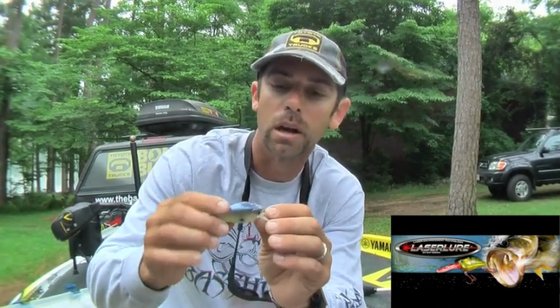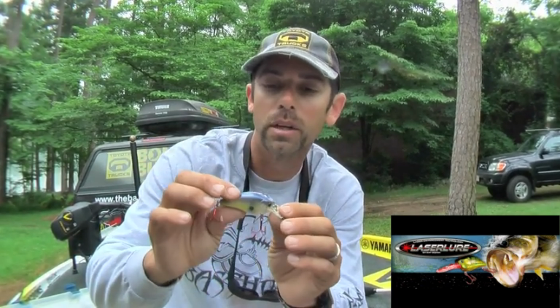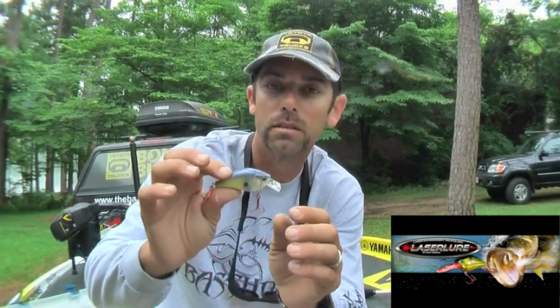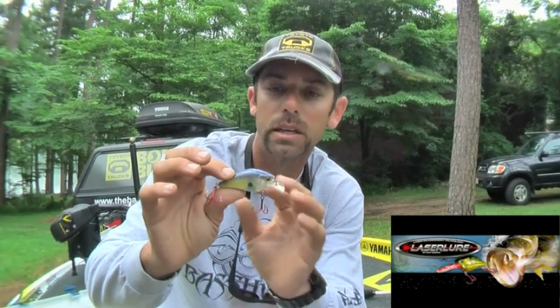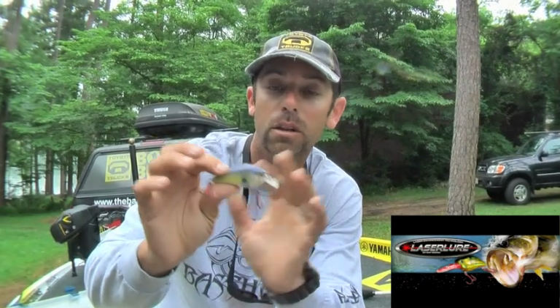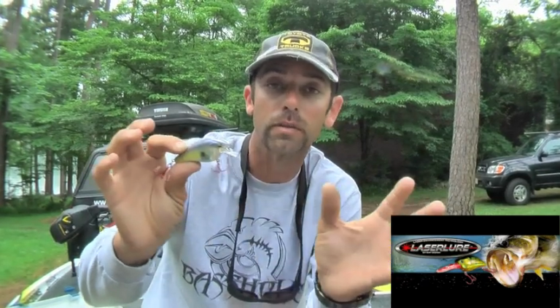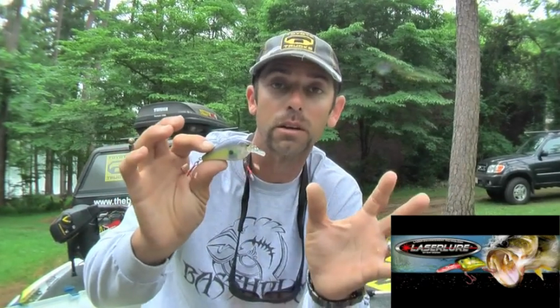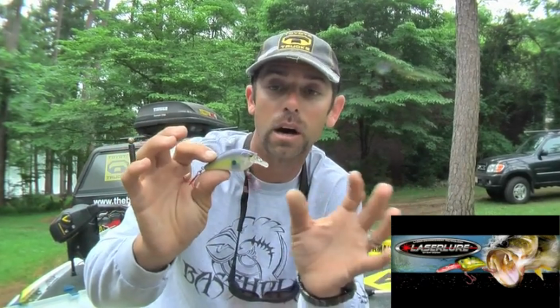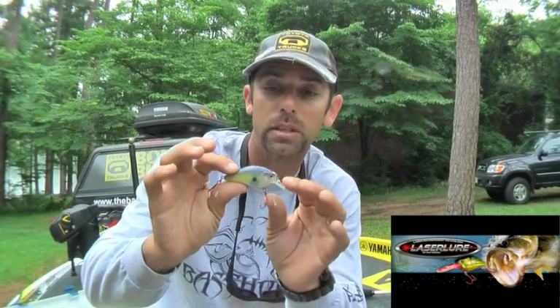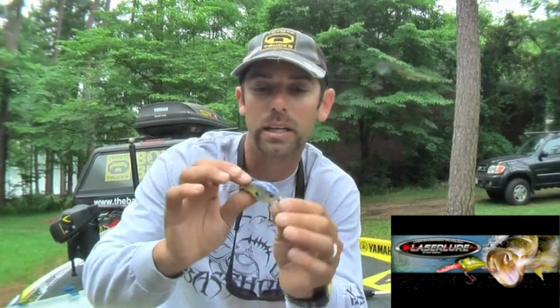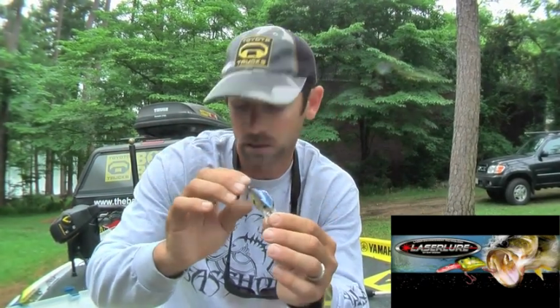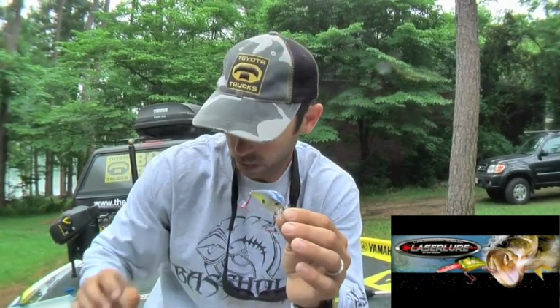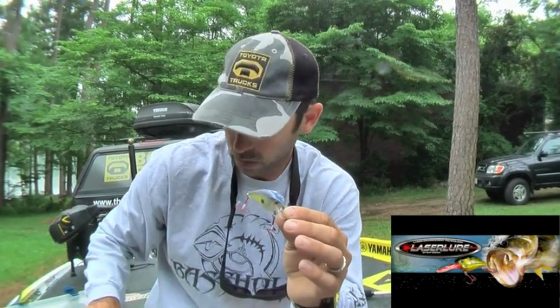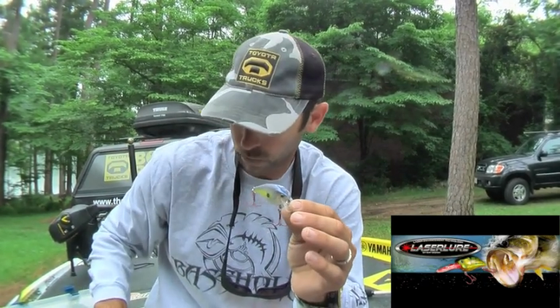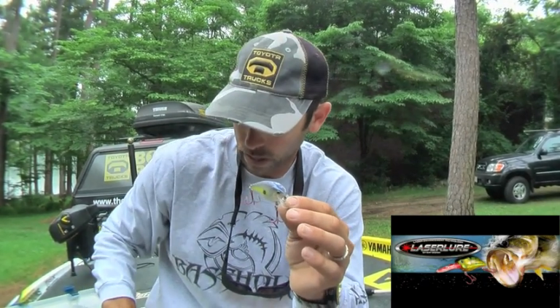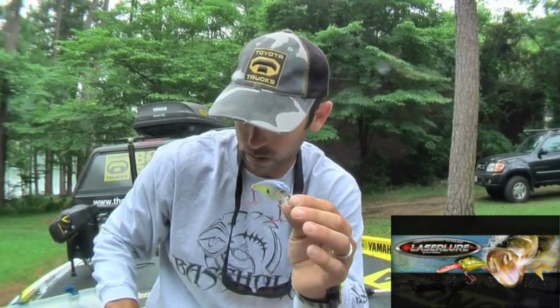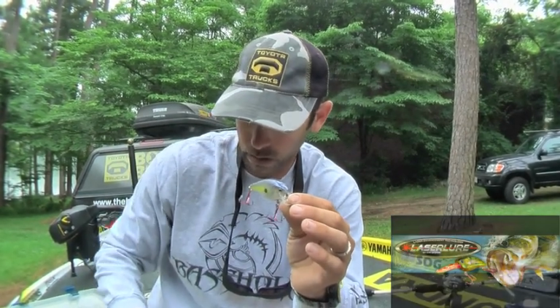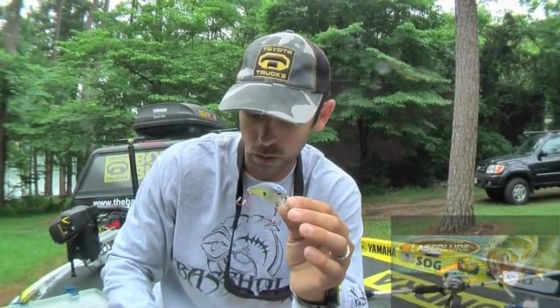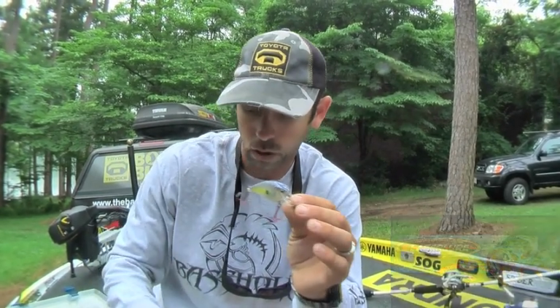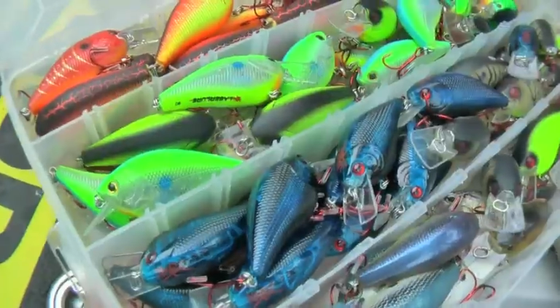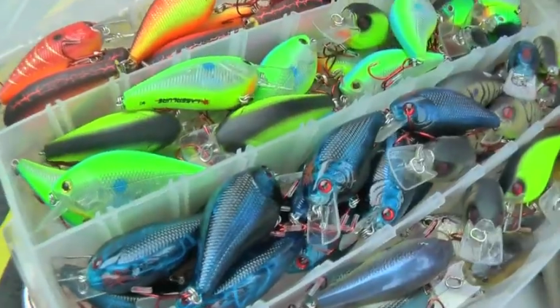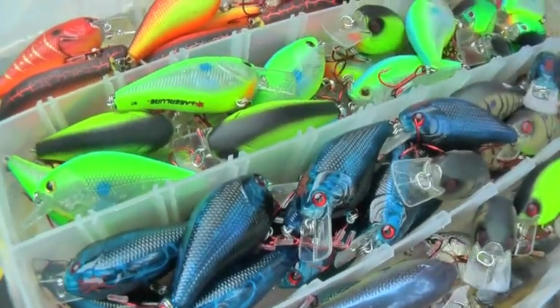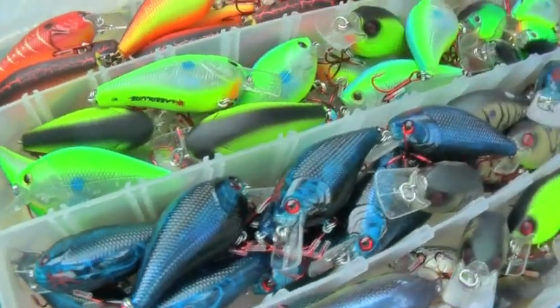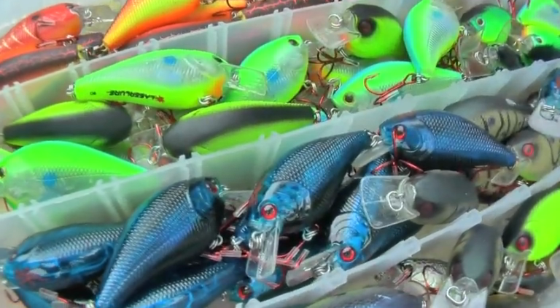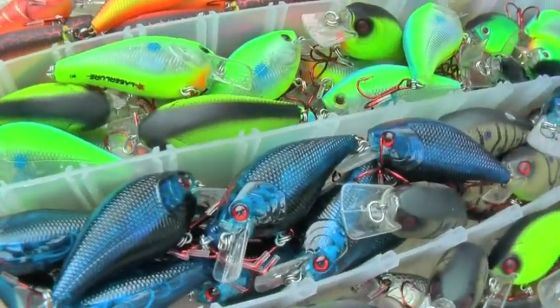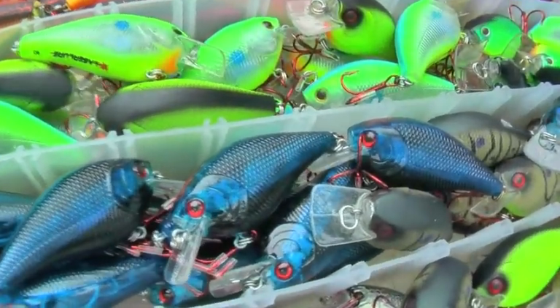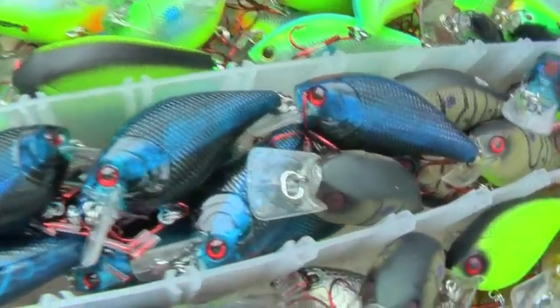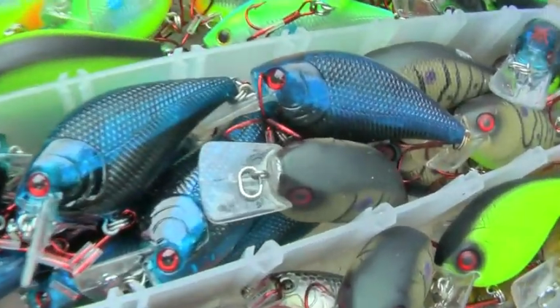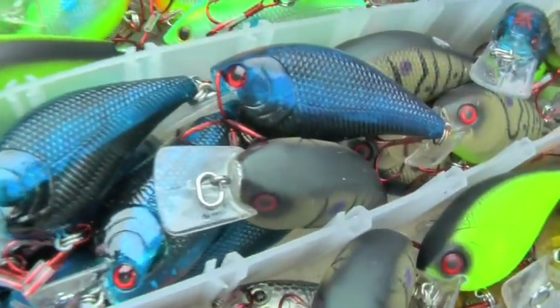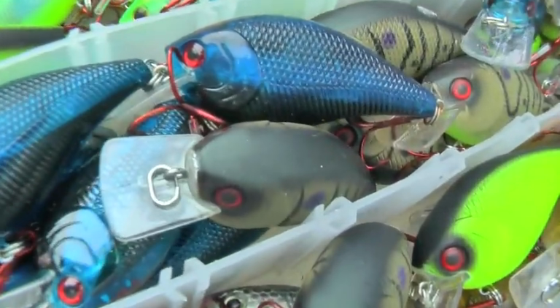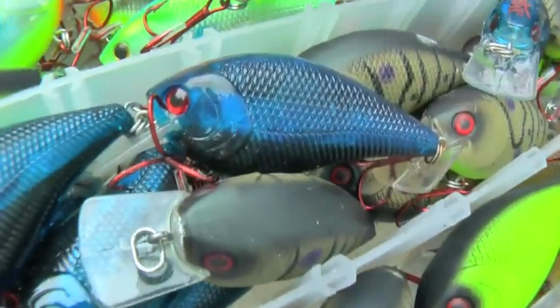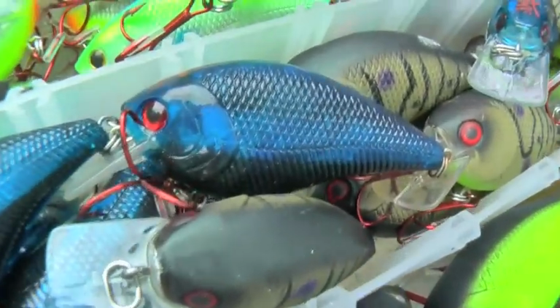Another one is the look of it — the color, the sight. We've got laser lures in all these different colors to imitate the bait fish: shad, perch, or crawfish.